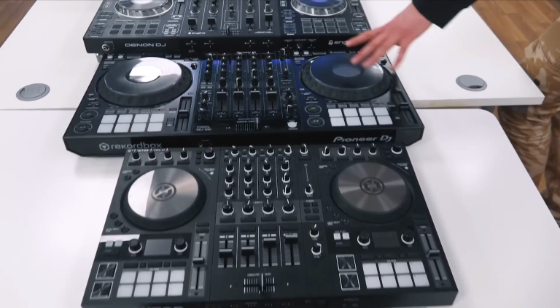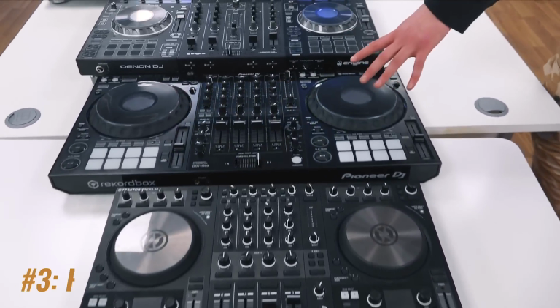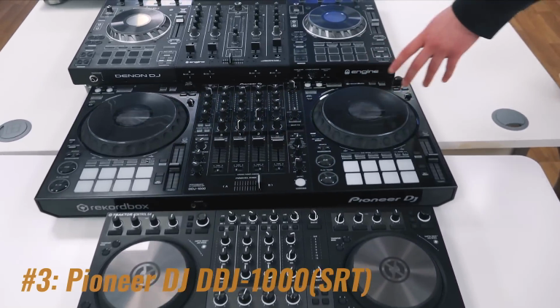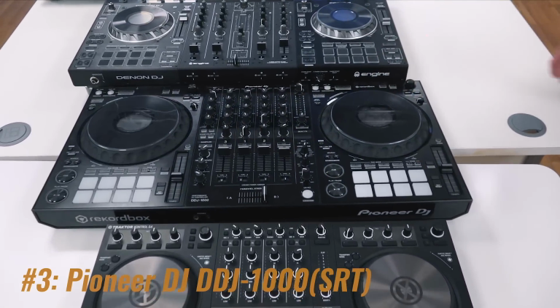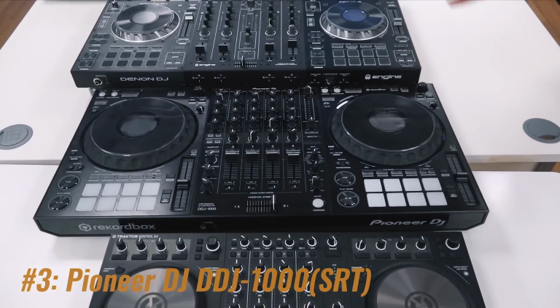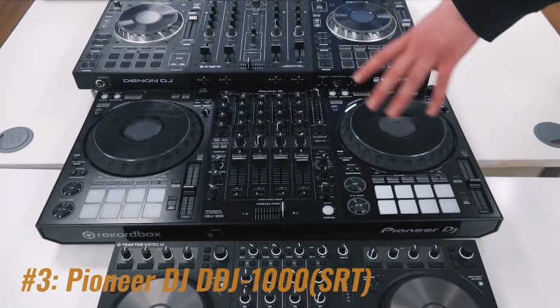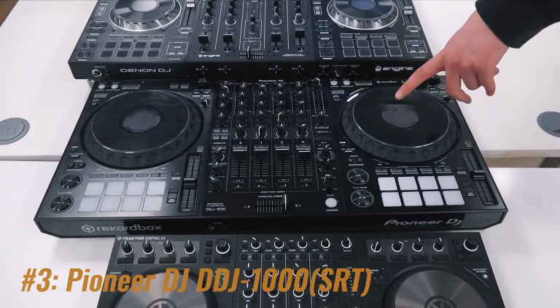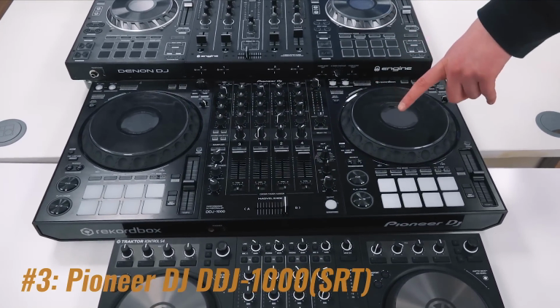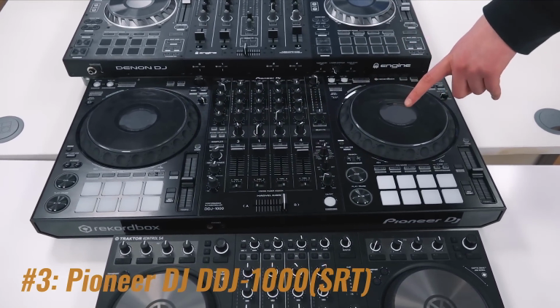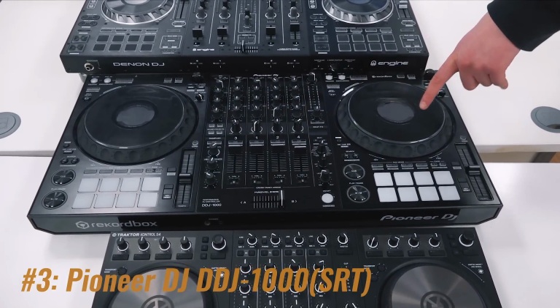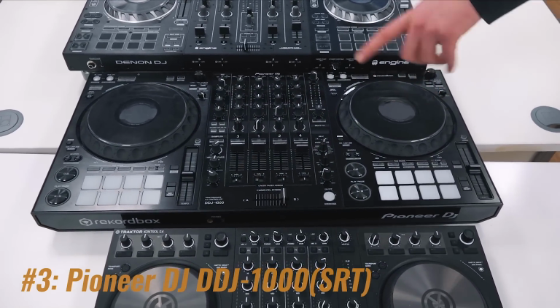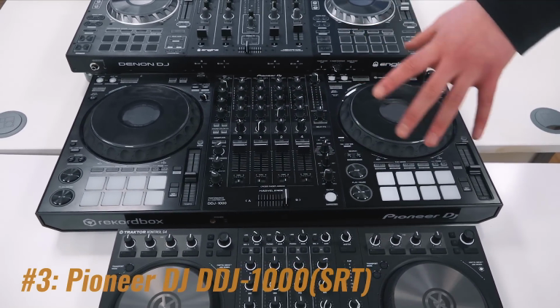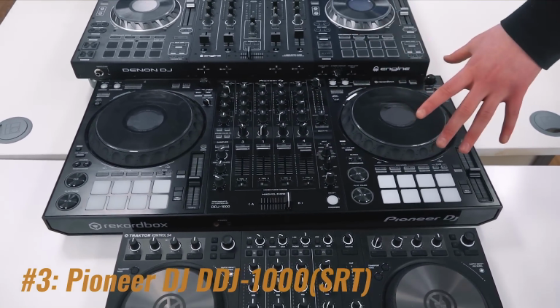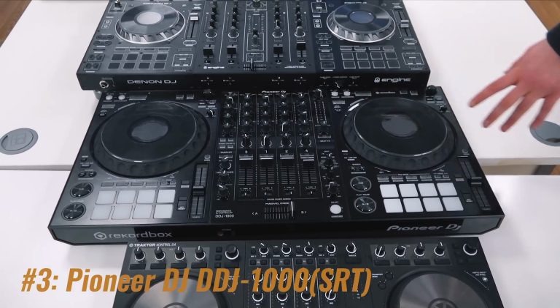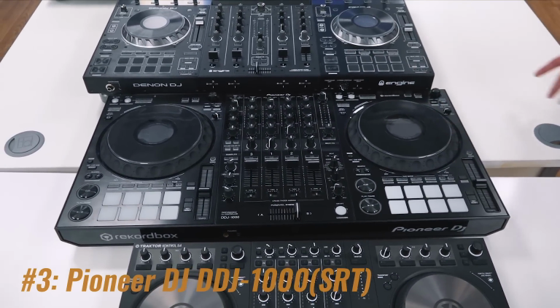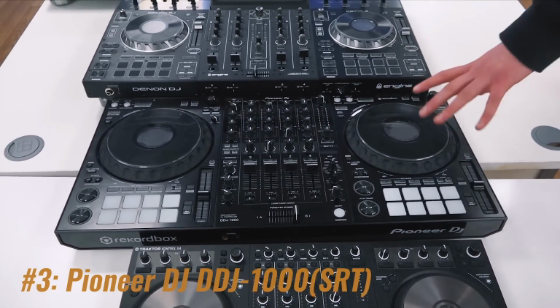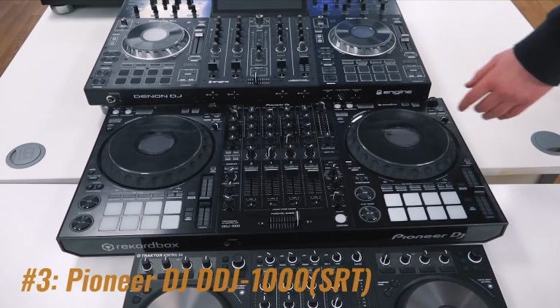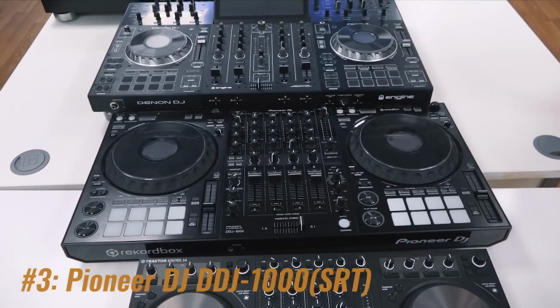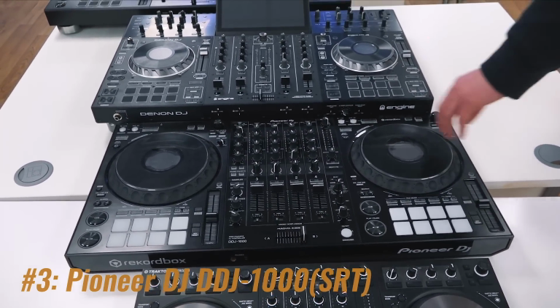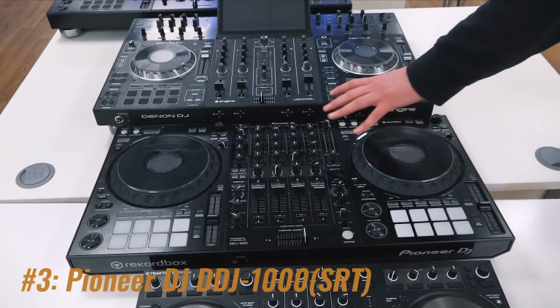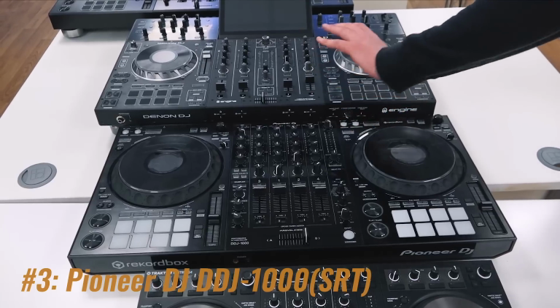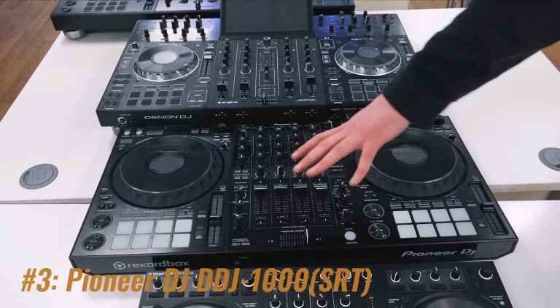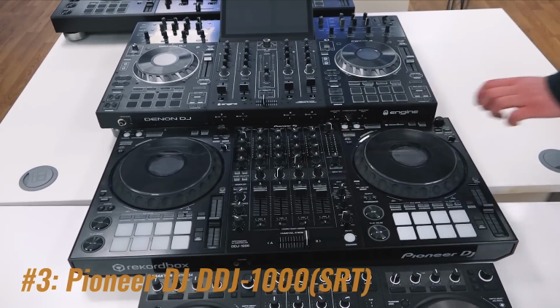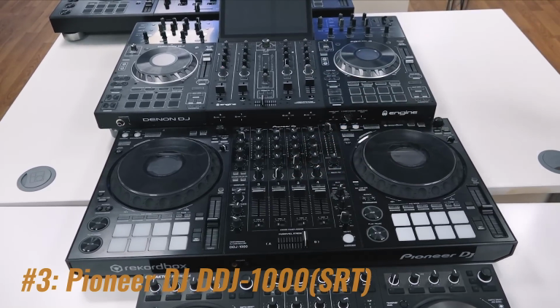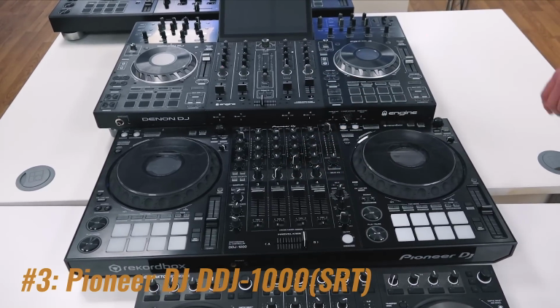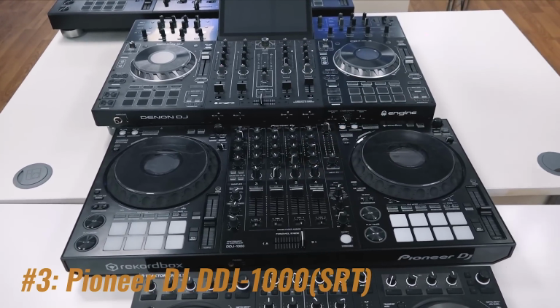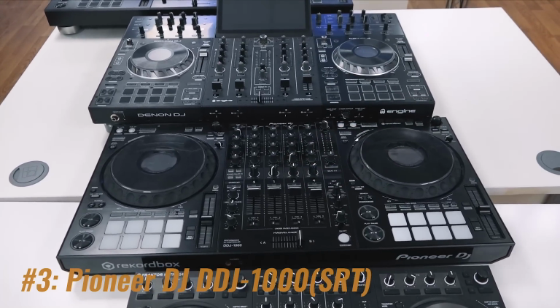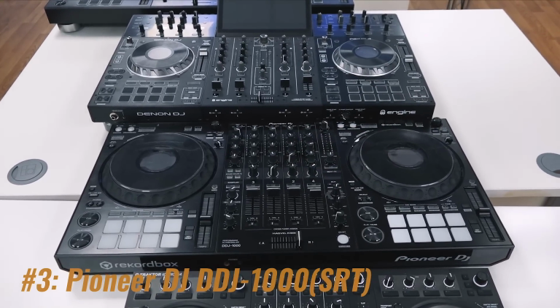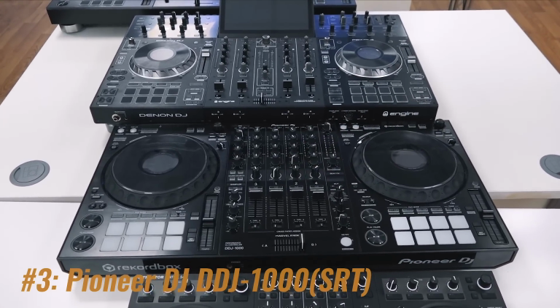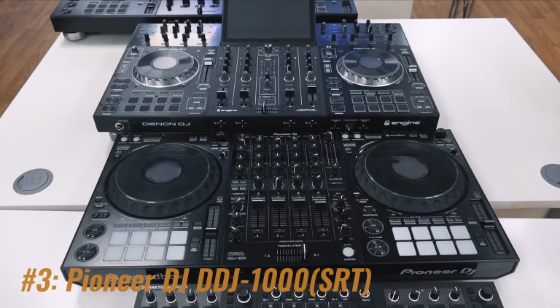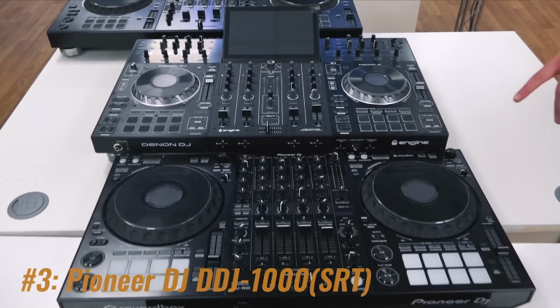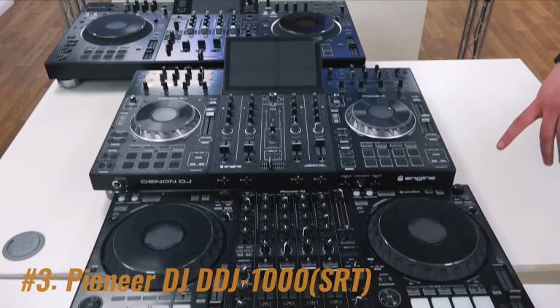DDJ-1000 gets you pretty close to that club setup. Pro connections, like a DJM-900 Nexus. Can't ask for much more from a controller.